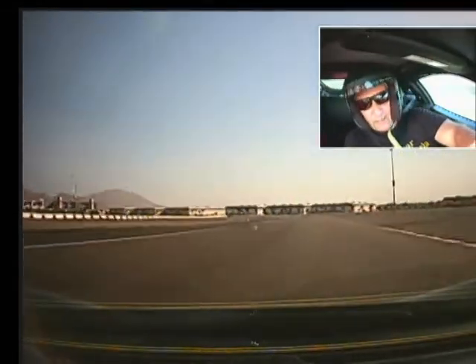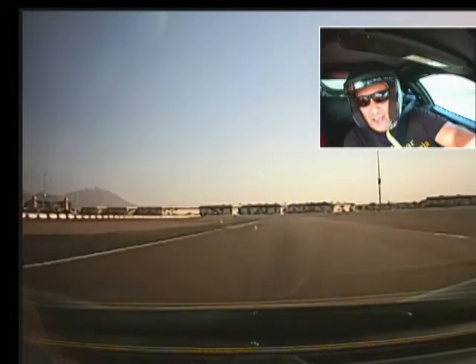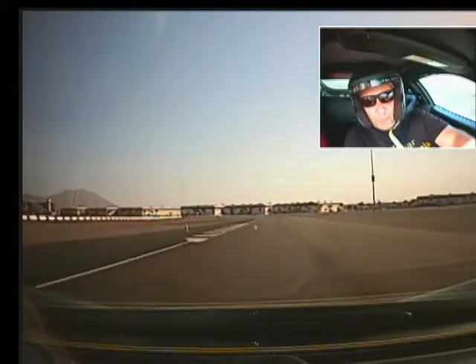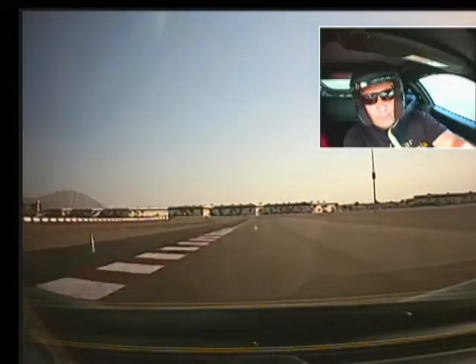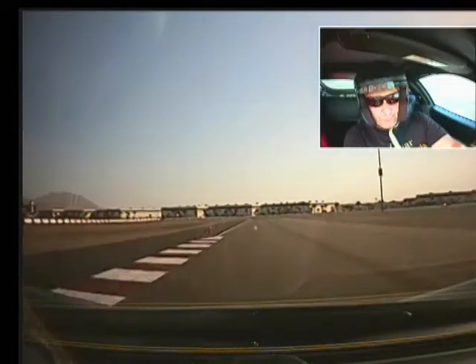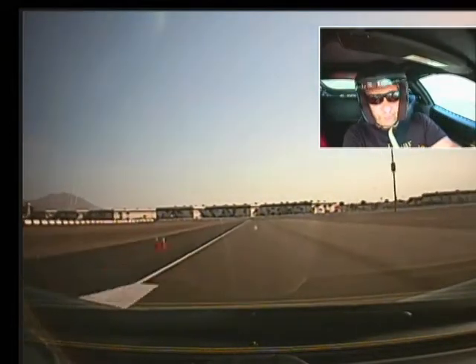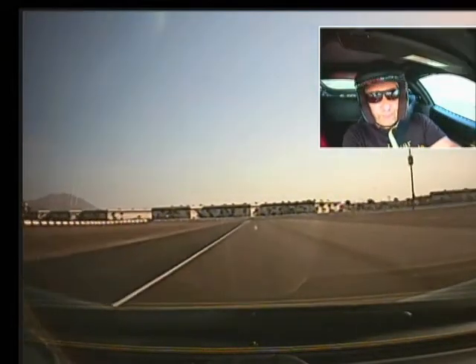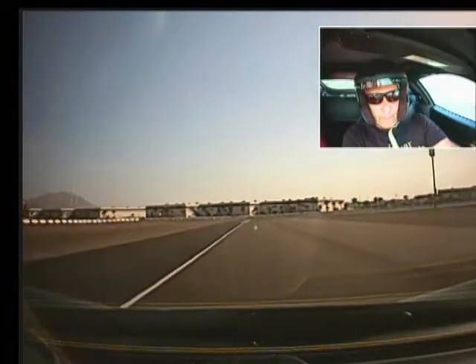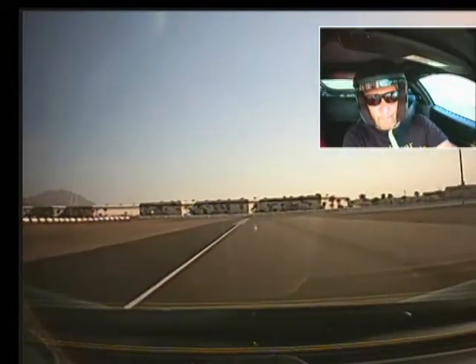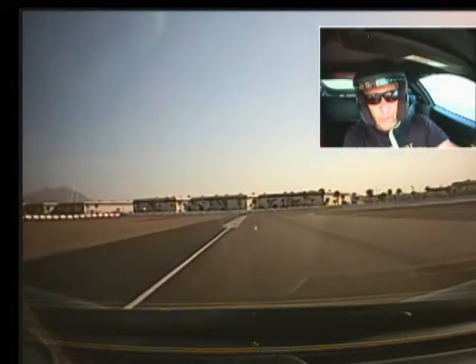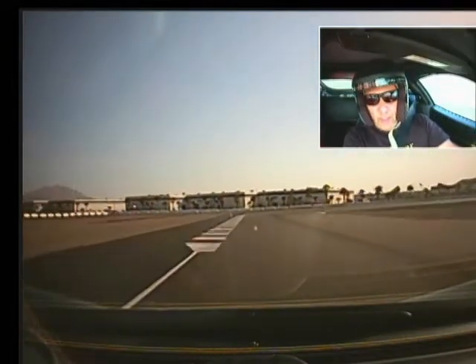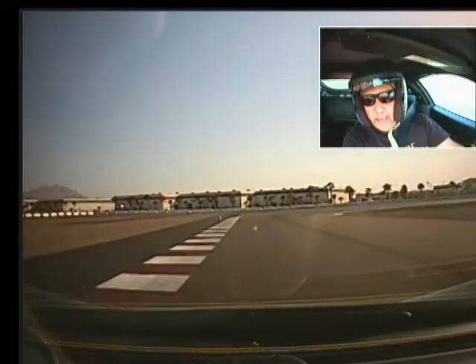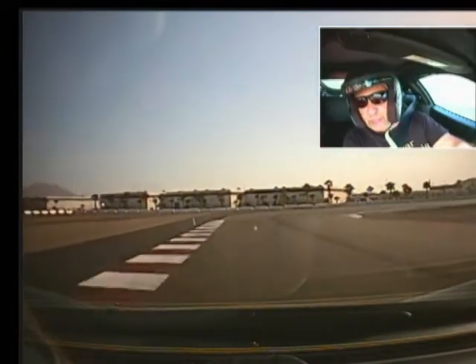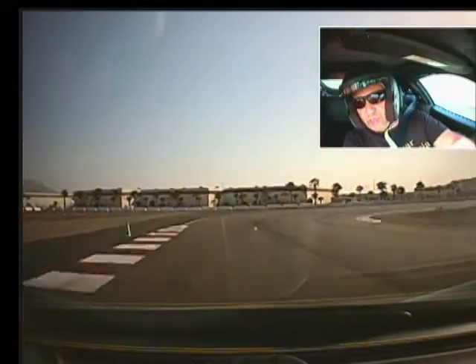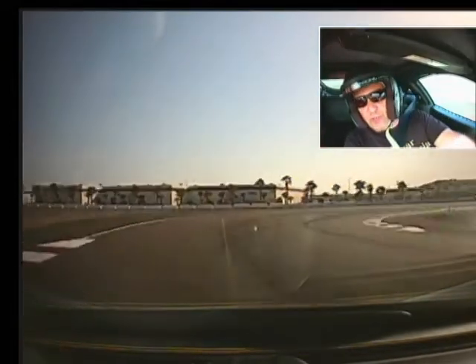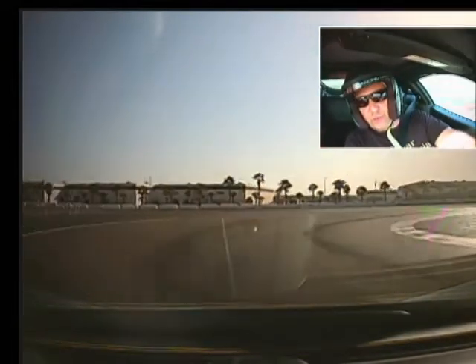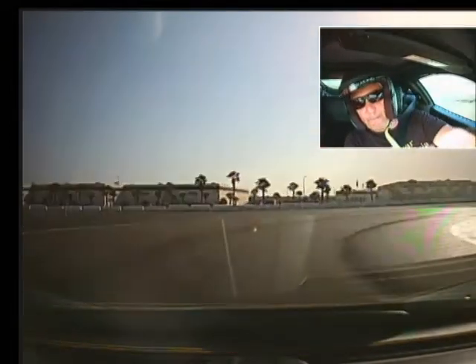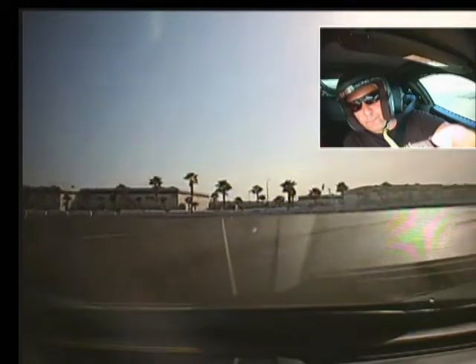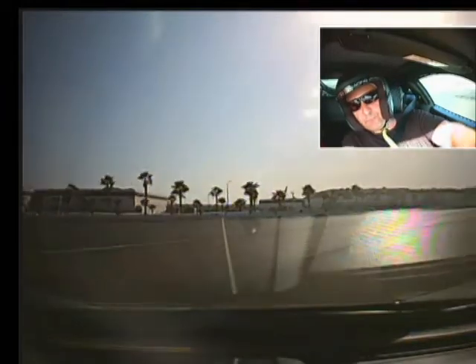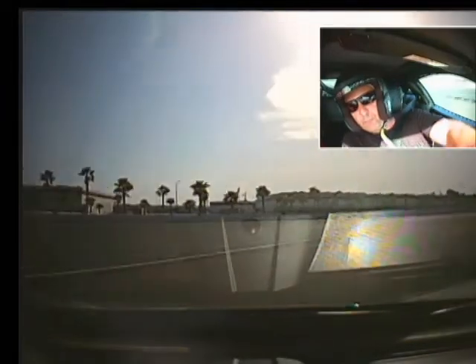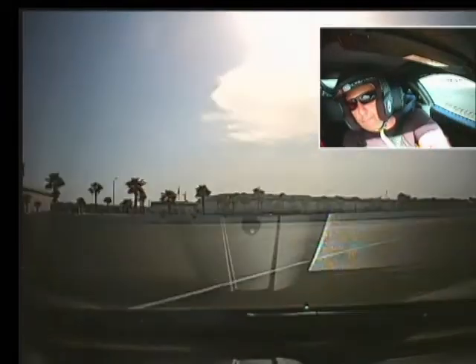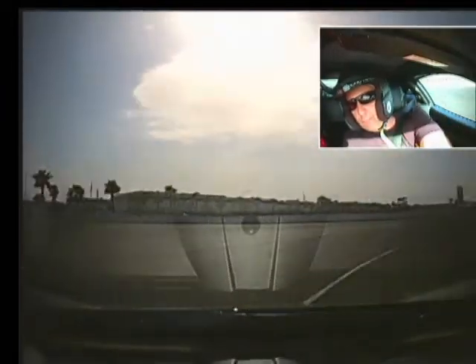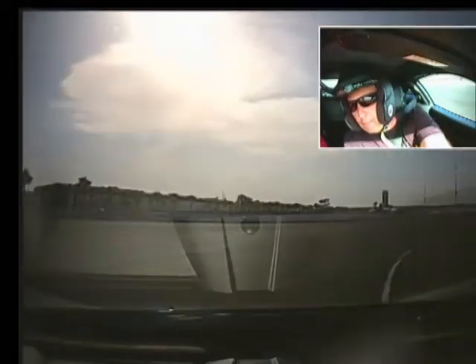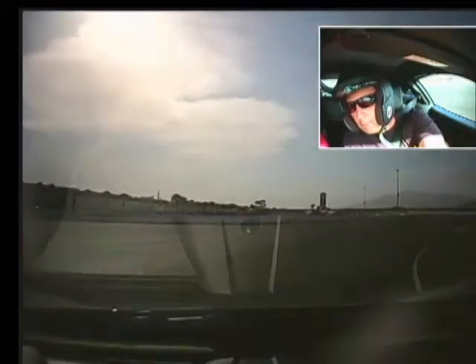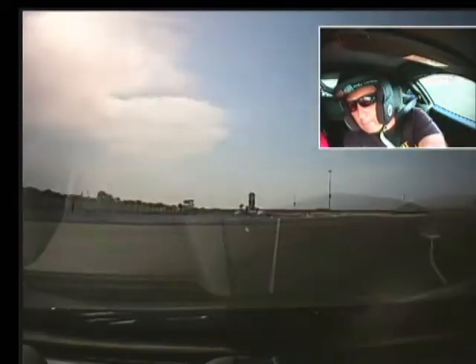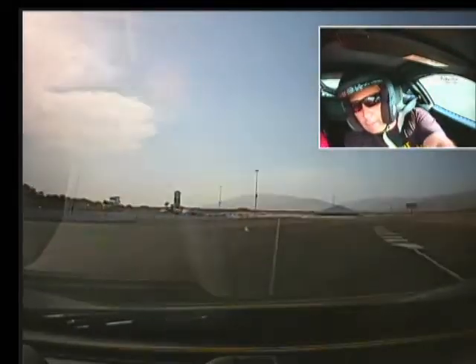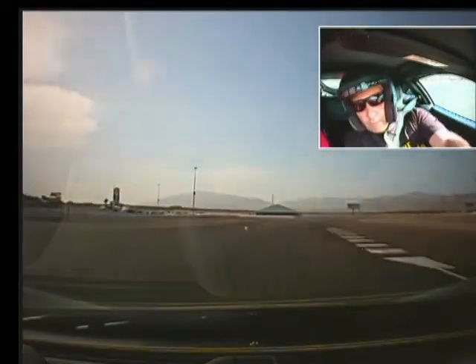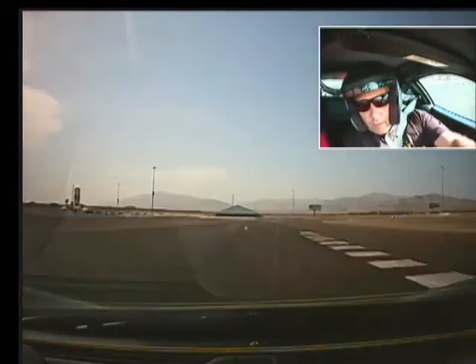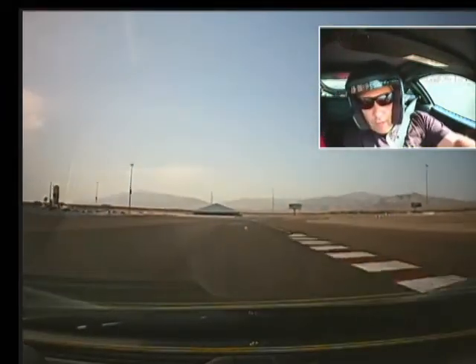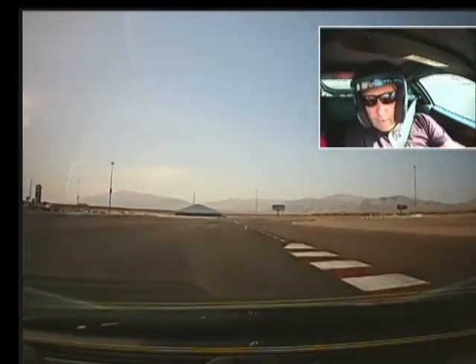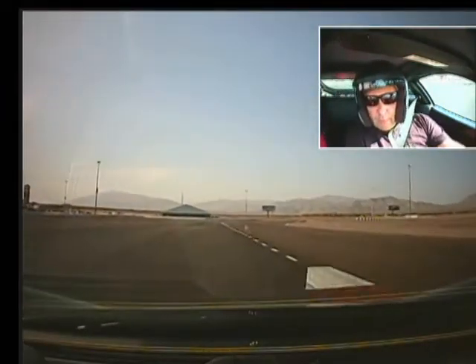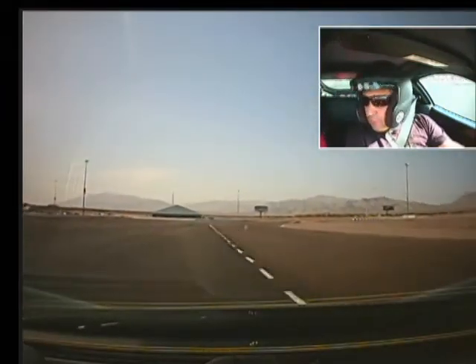Yeah, you're coming too far over left. Brake hard, downshift, down again. Yeah, I keep forgetting that that's a... you've got to get over to the bottom. I'm sorry about that.